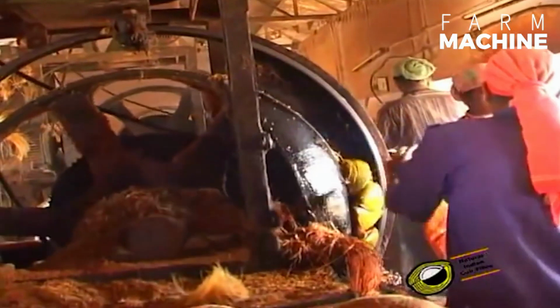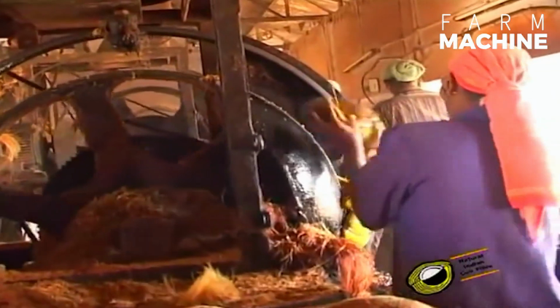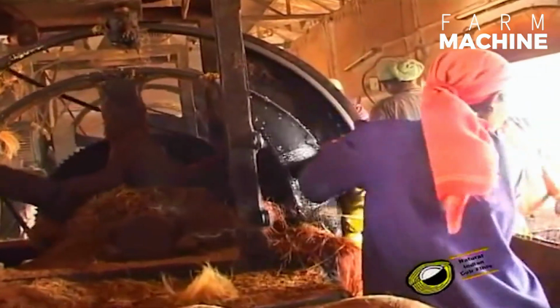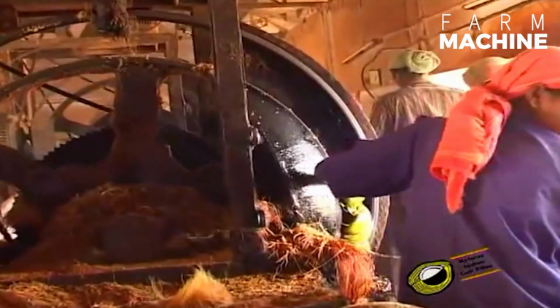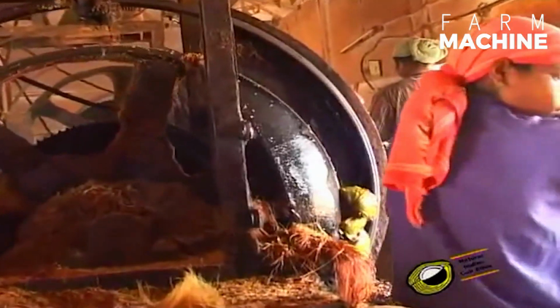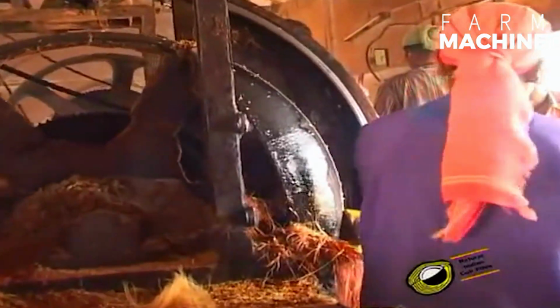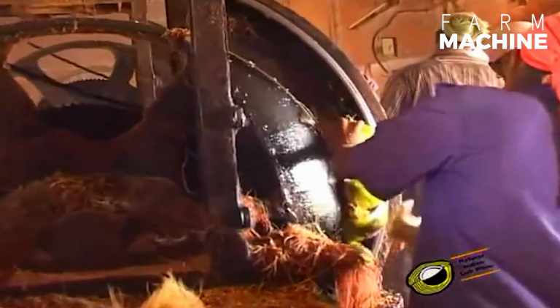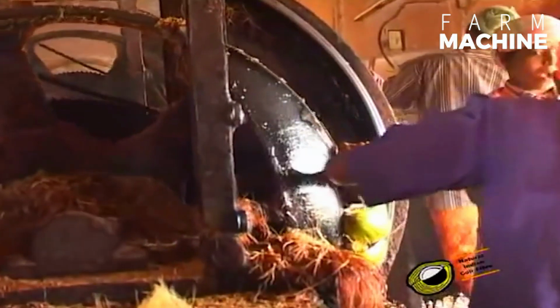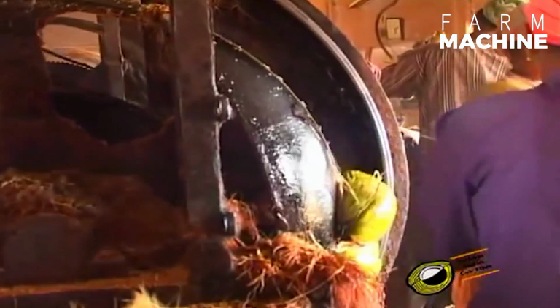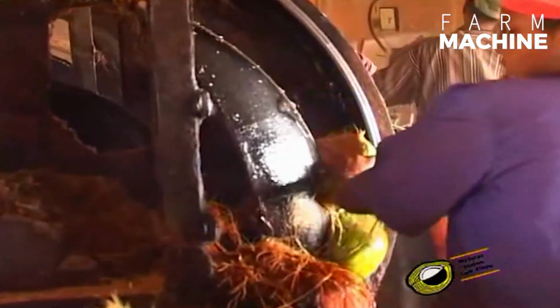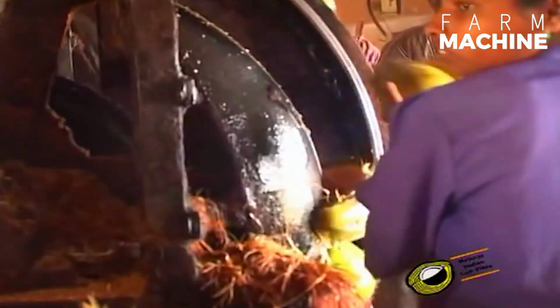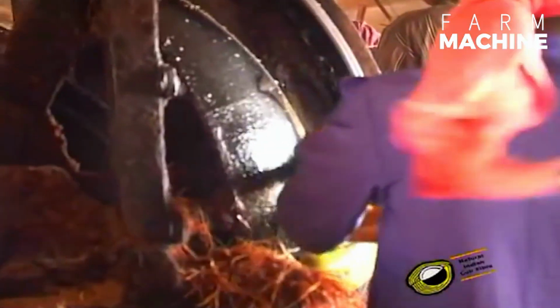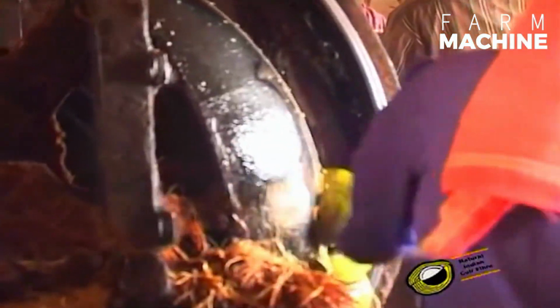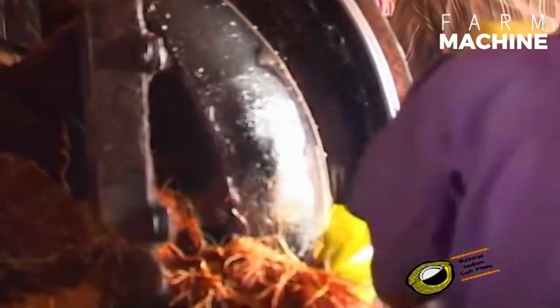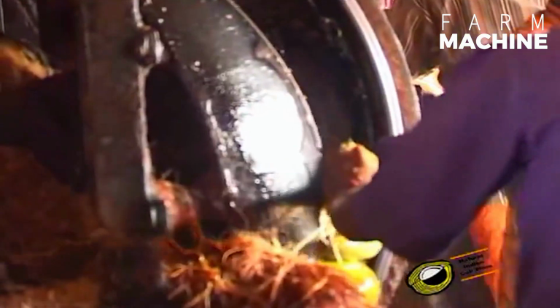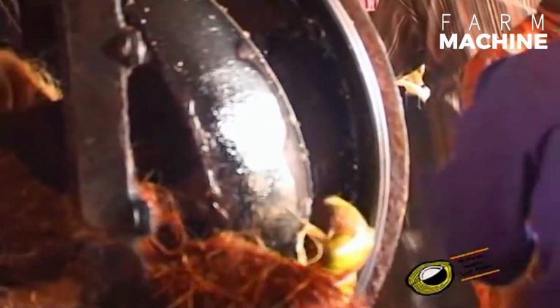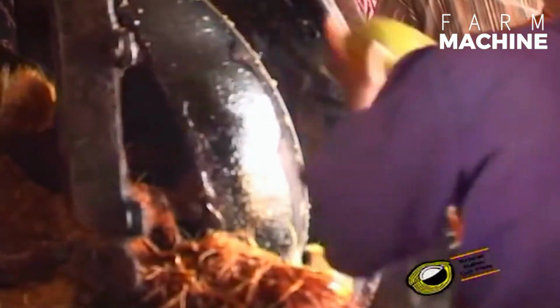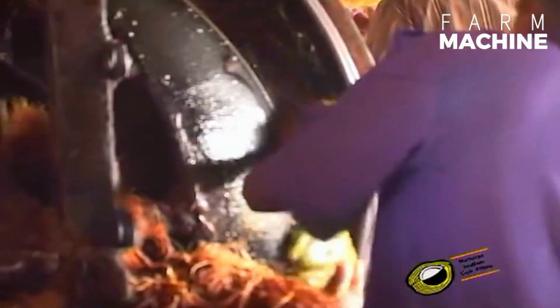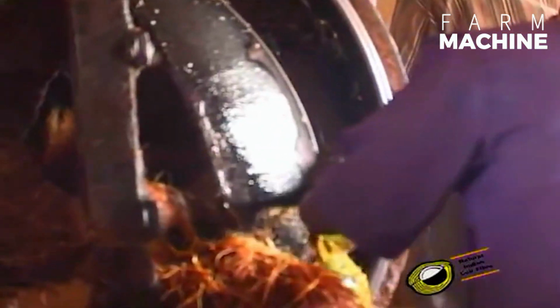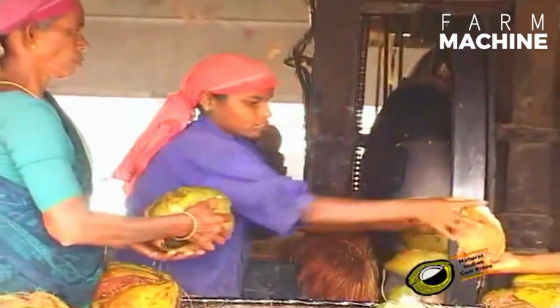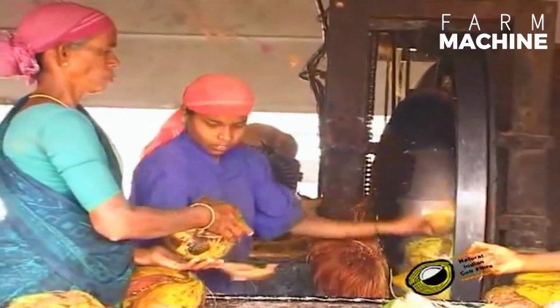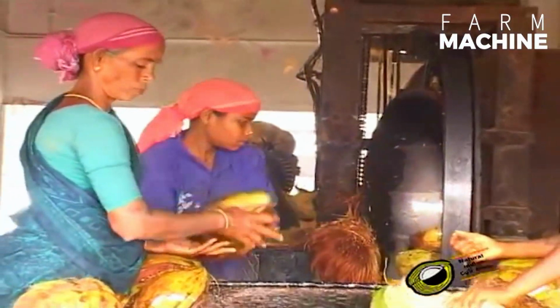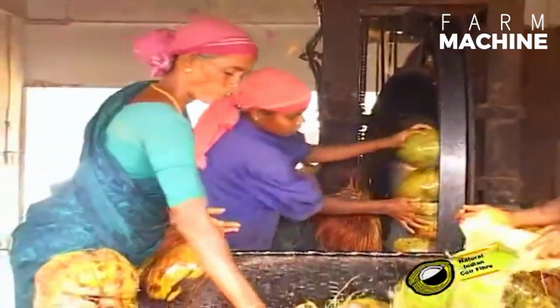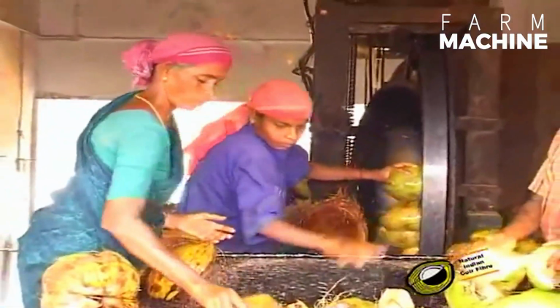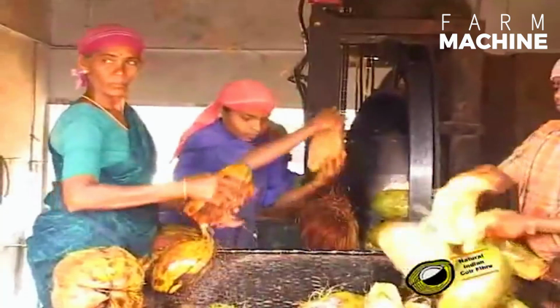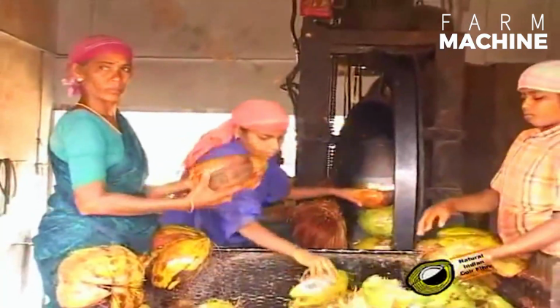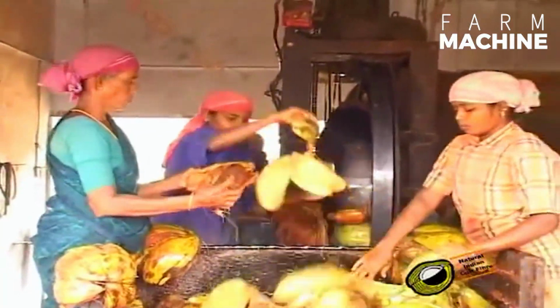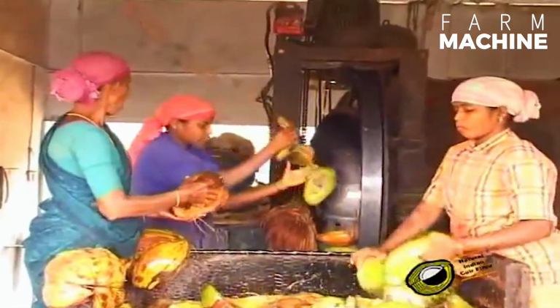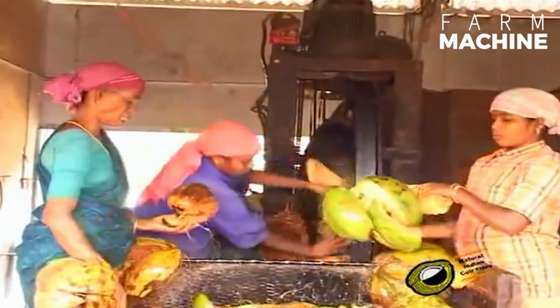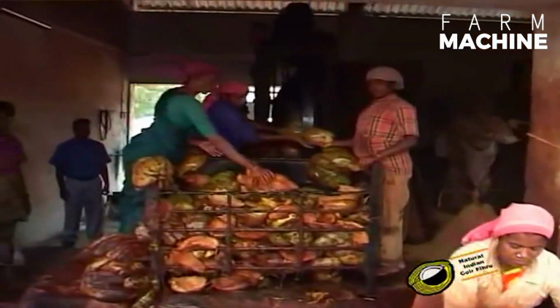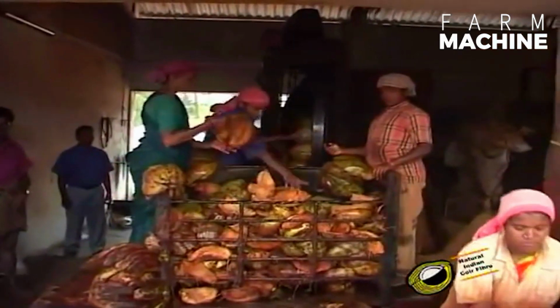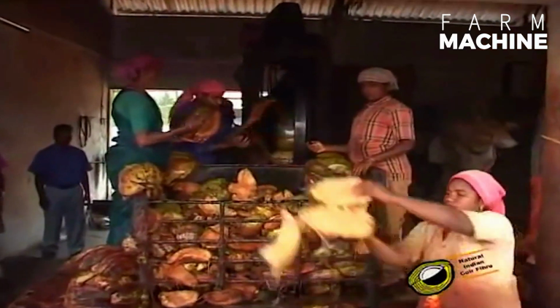Once de-husking is completed, the husks undergo a series of mechanical treatments. Crushing the husk into a breaker machine separates the fibers. This process, known as defibering, involves breaking the husk into smaller pieces, making it easier to extract the long, coarse fibers.